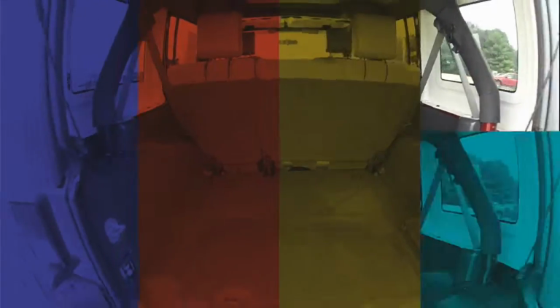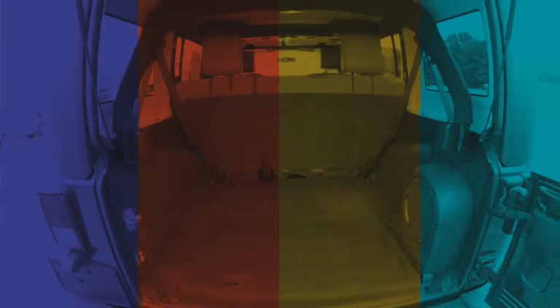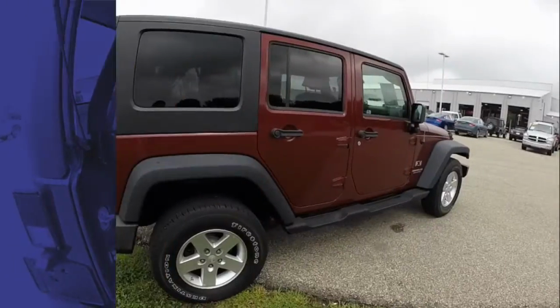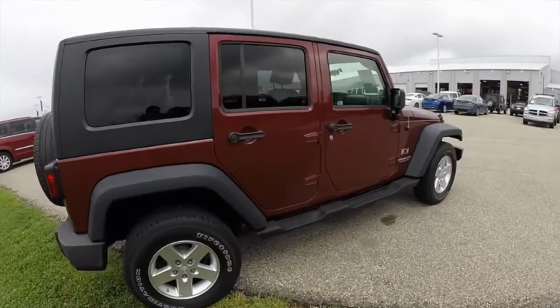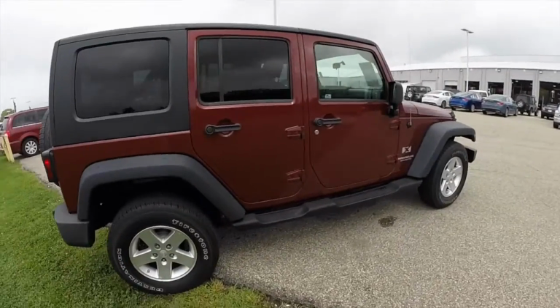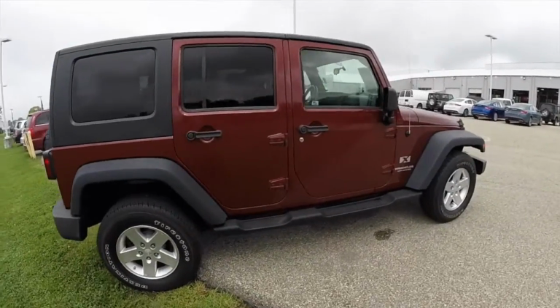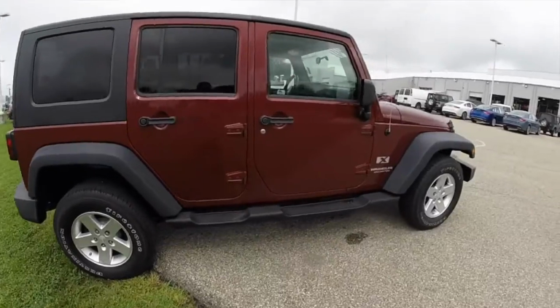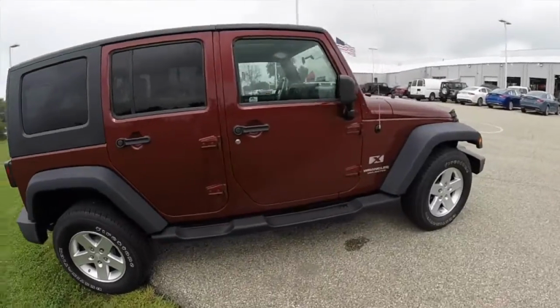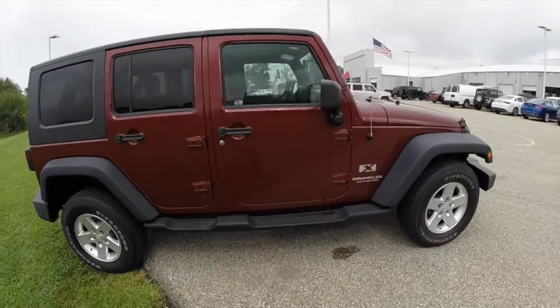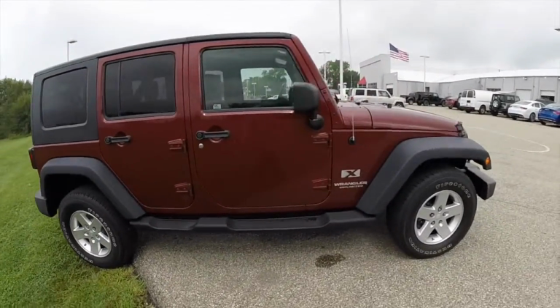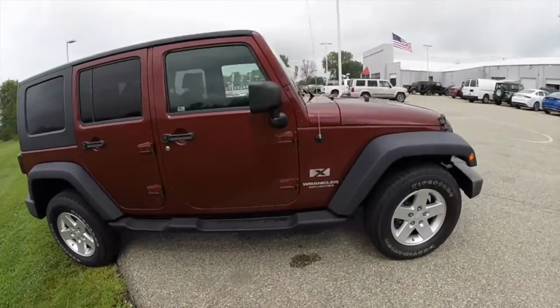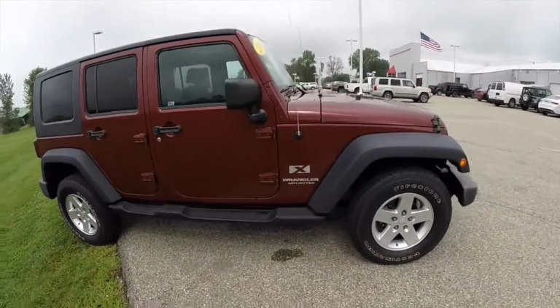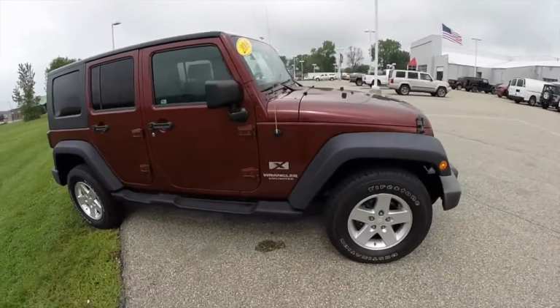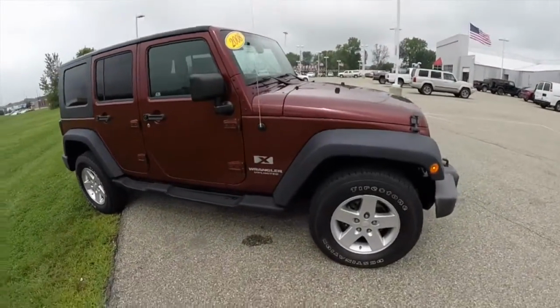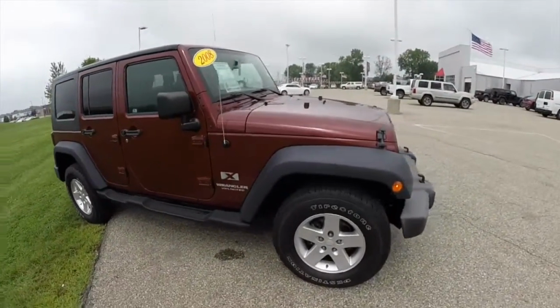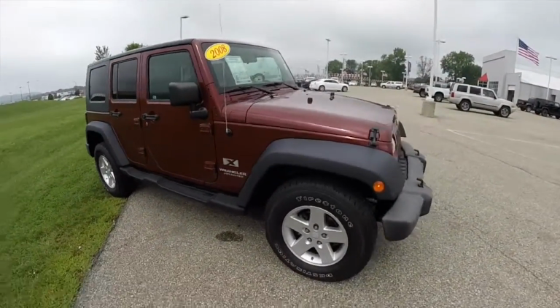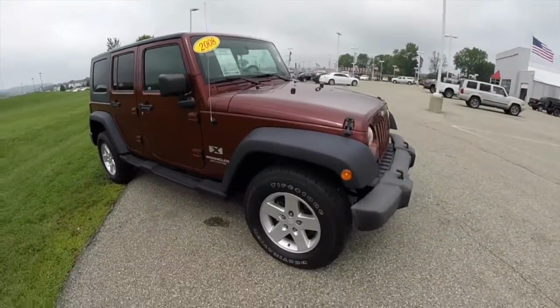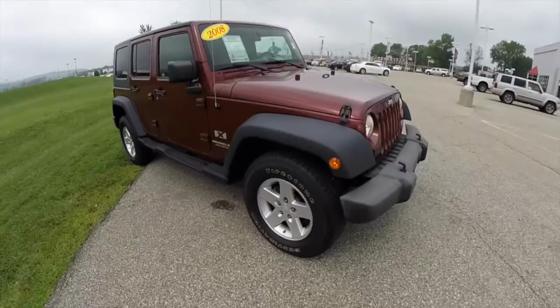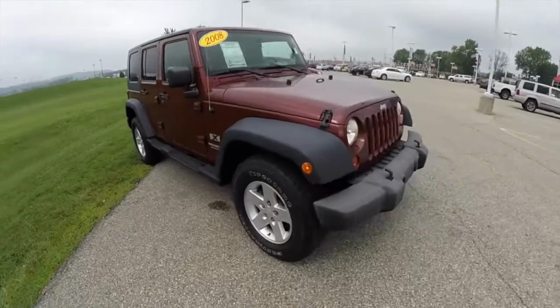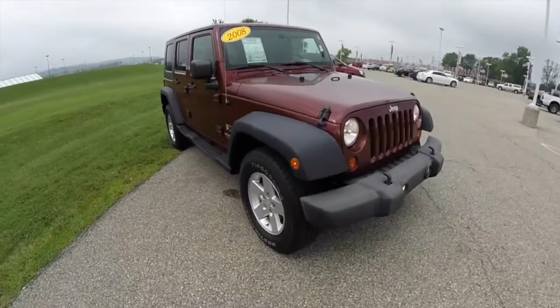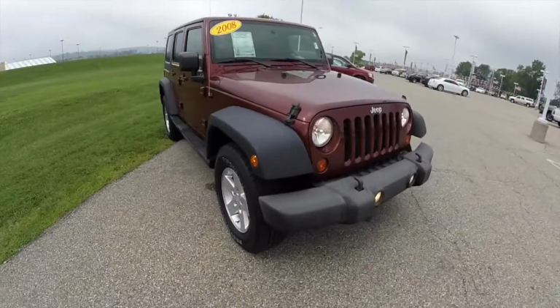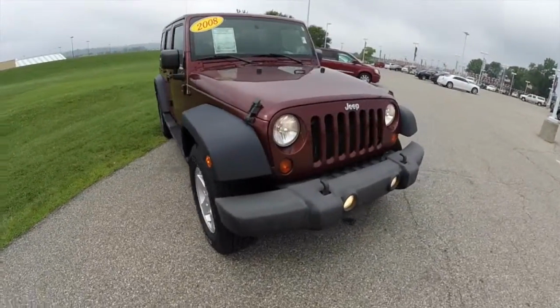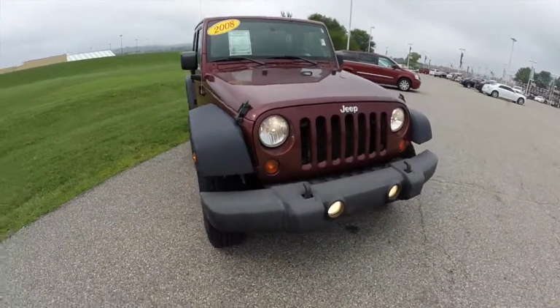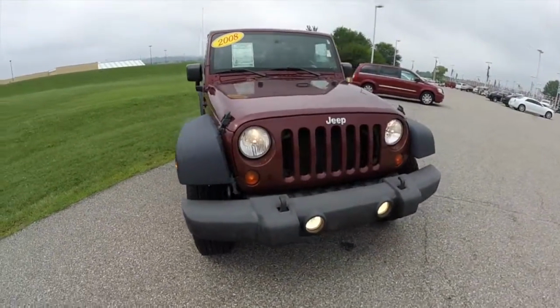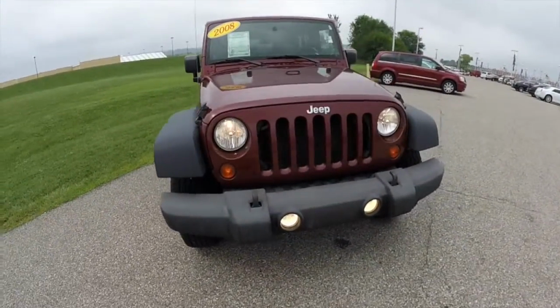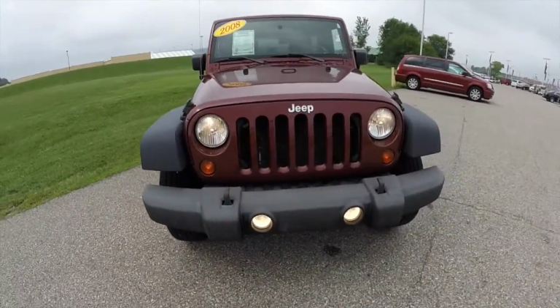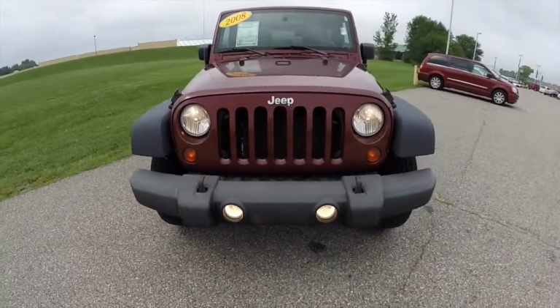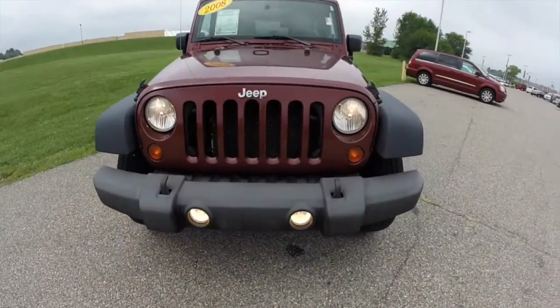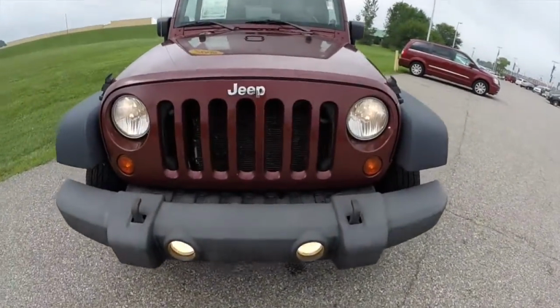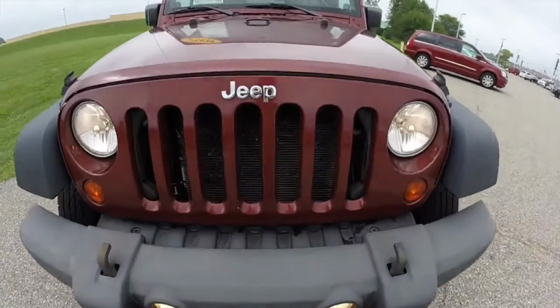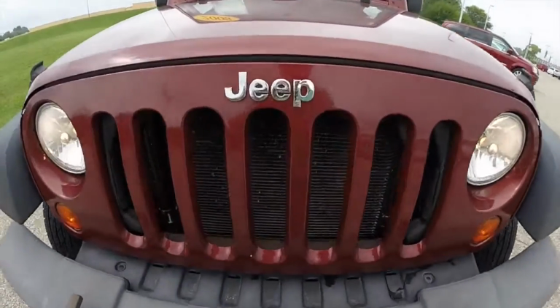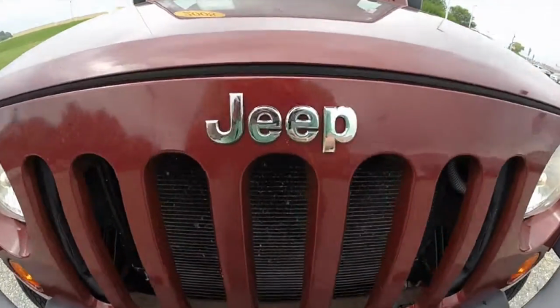This concludes our quick walk around look at this 2008 Jeep Wrangler Unlimited. If you have any questions or would like to see this vehicle, please stop by the showroom. One of our friendly sales staff will be more than happy to answer any questions that you may have. And as always, thanks for watching.